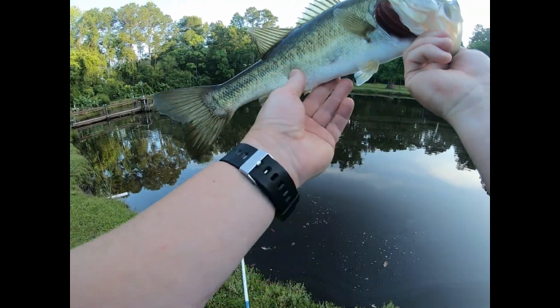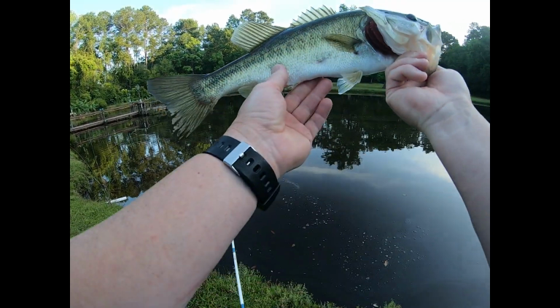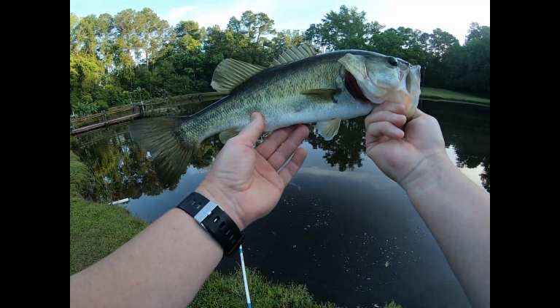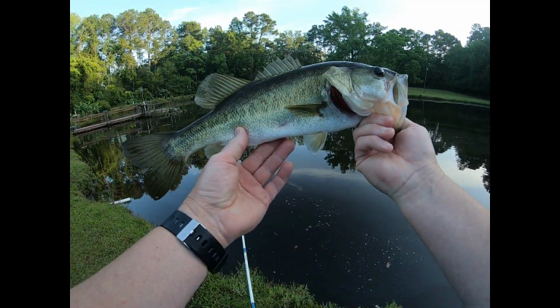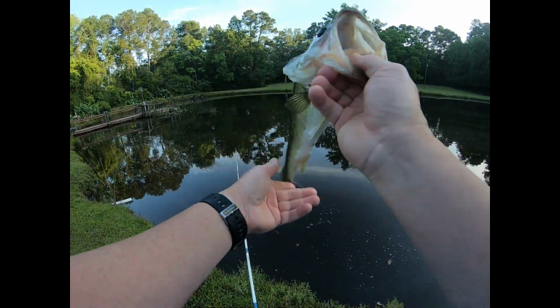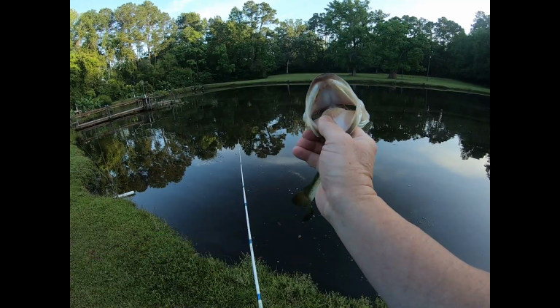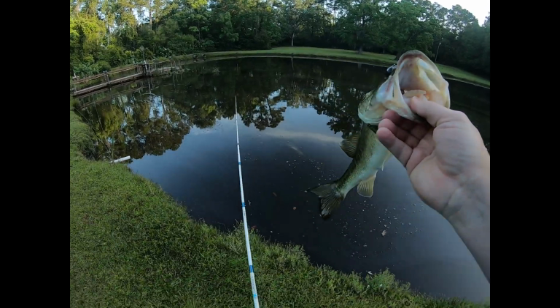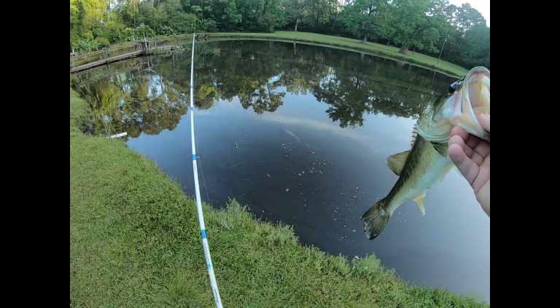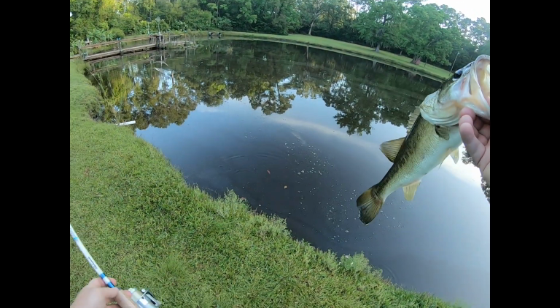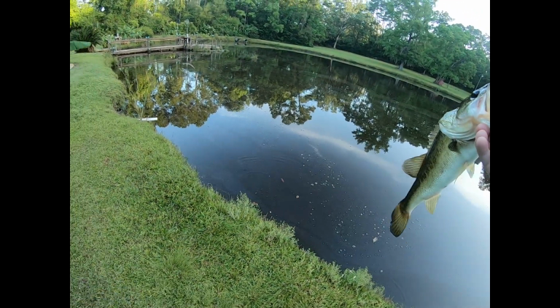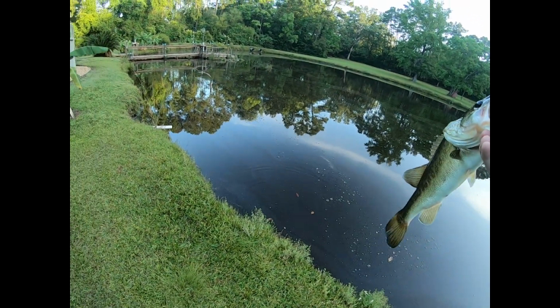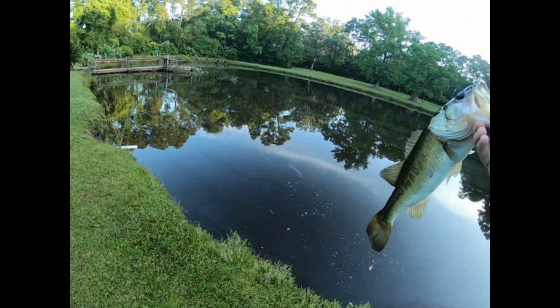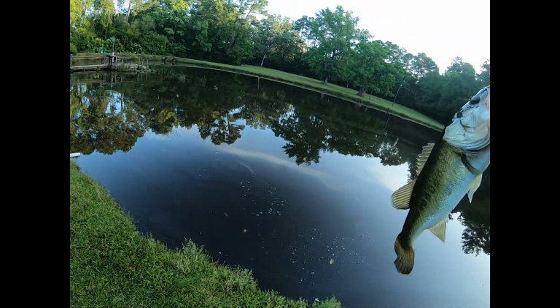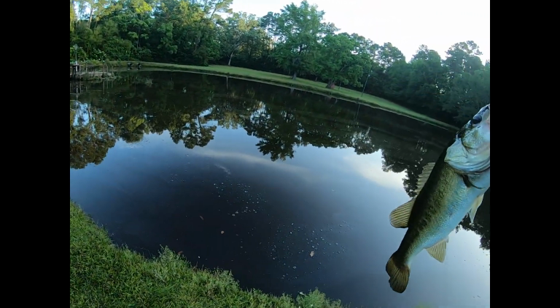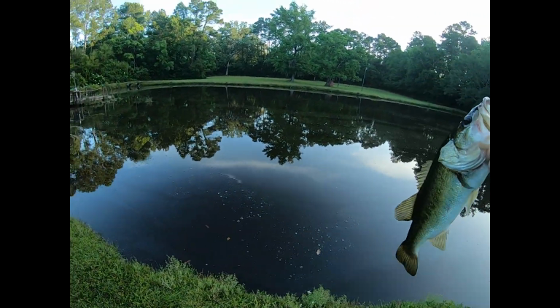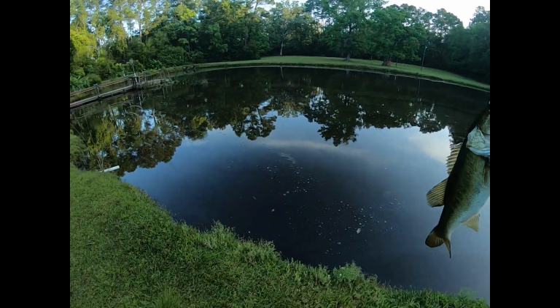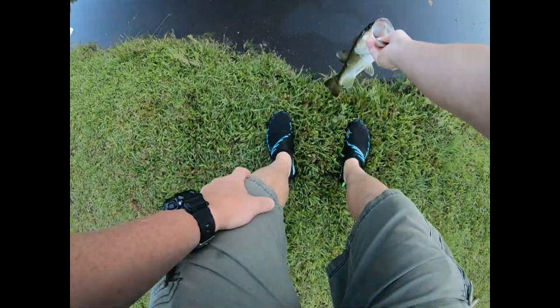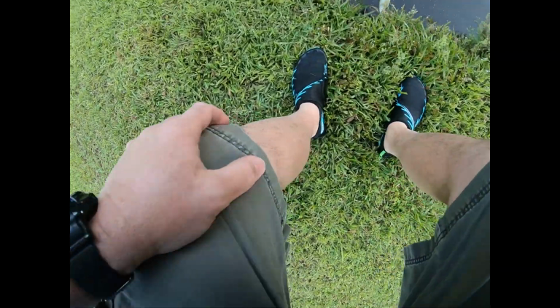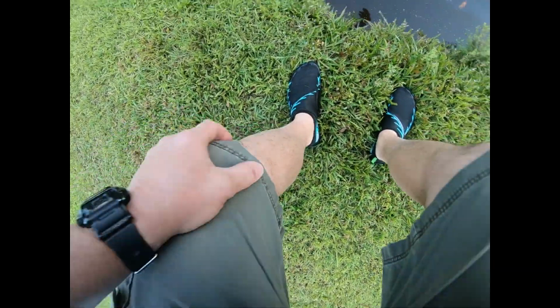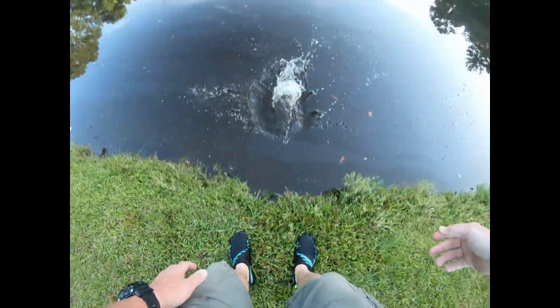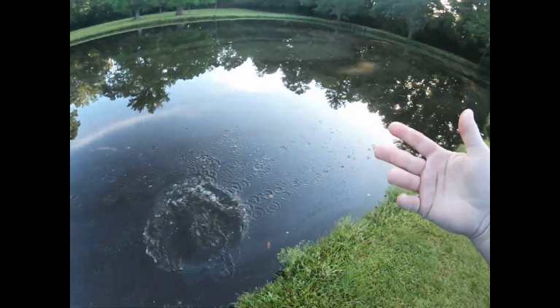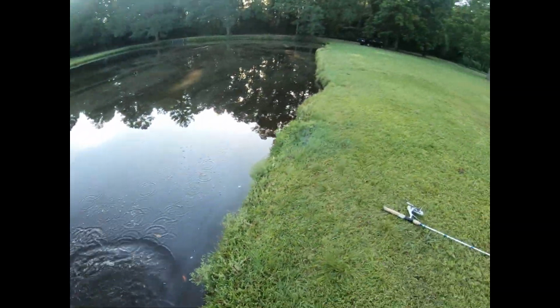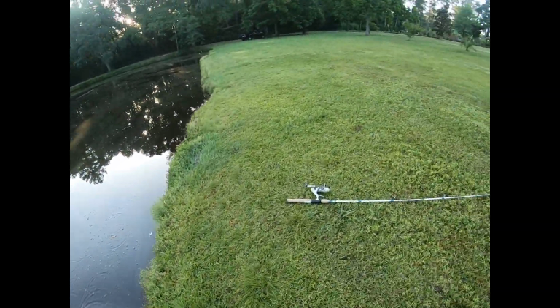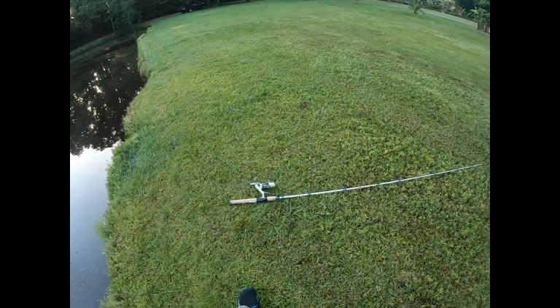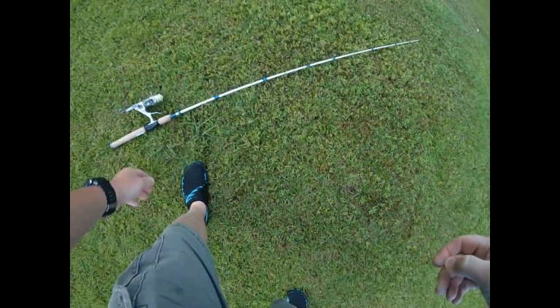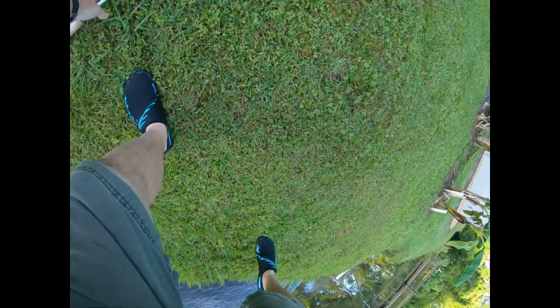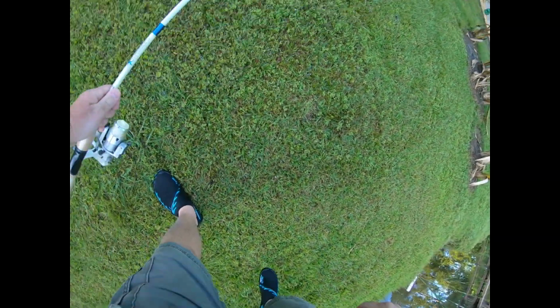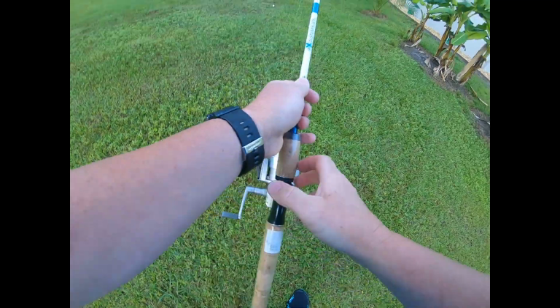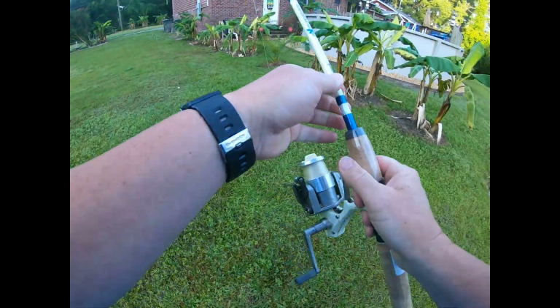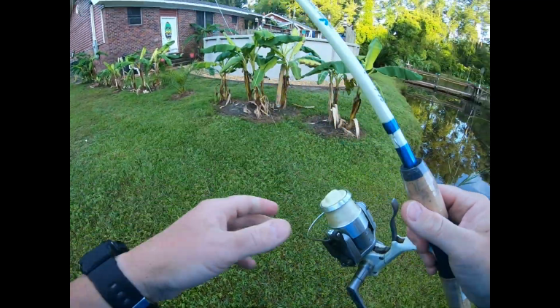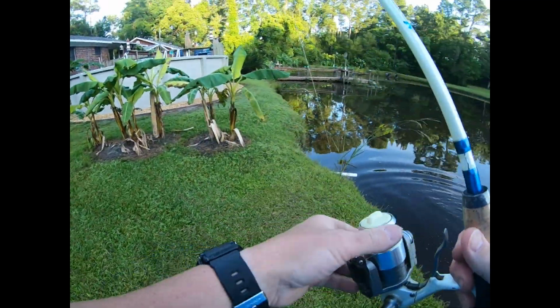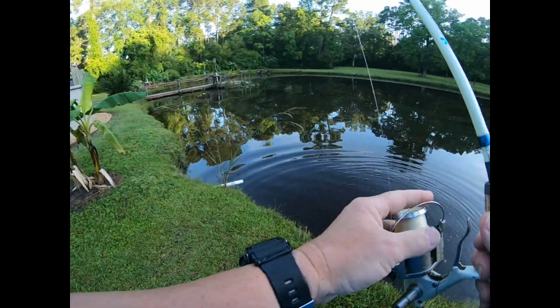Let me get a picture on my cell phone — thank you buddy! Oh man, not bad for a start. One down.